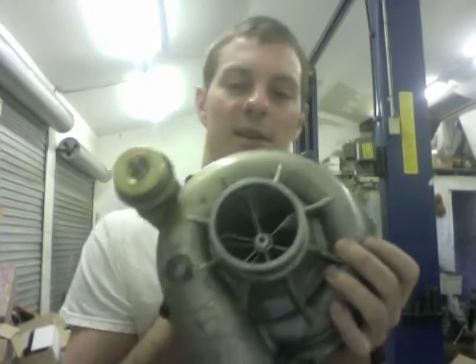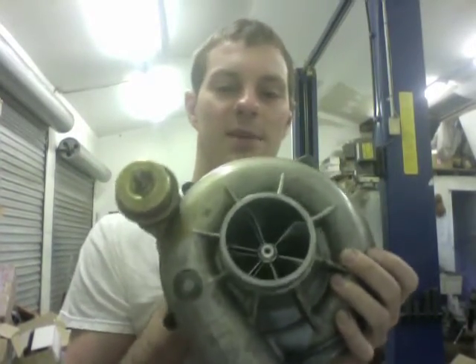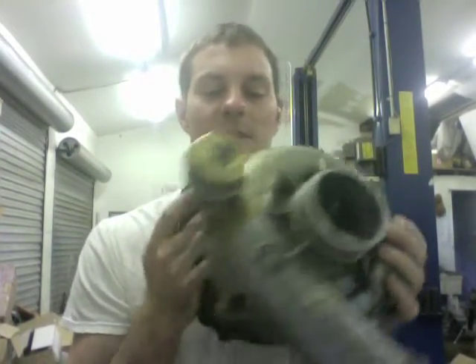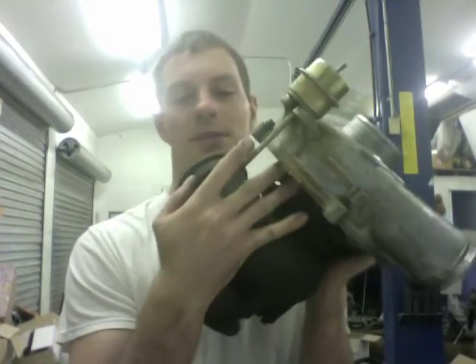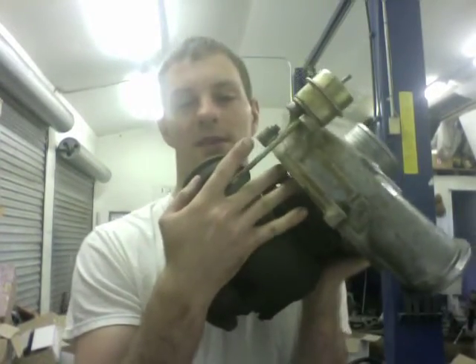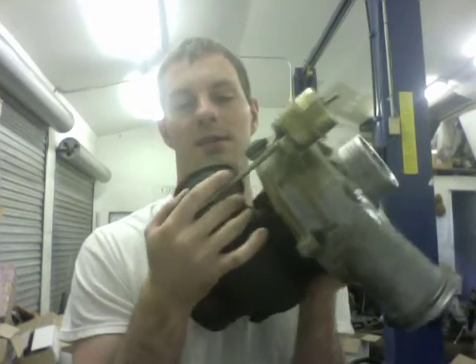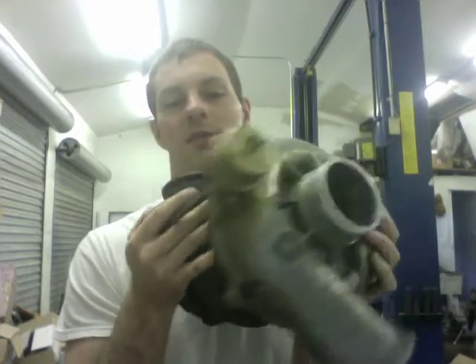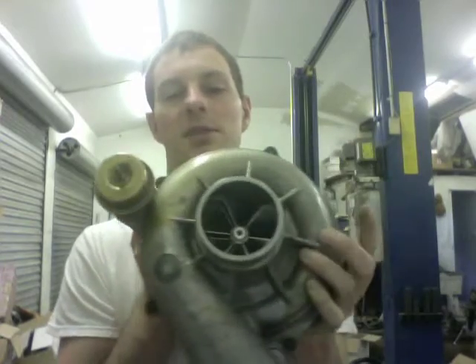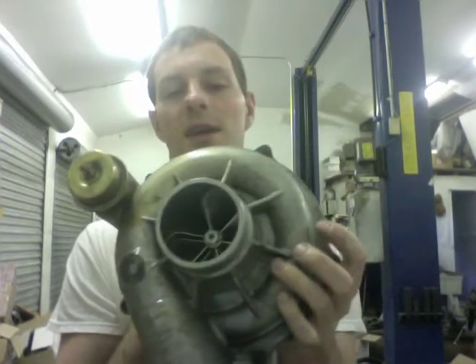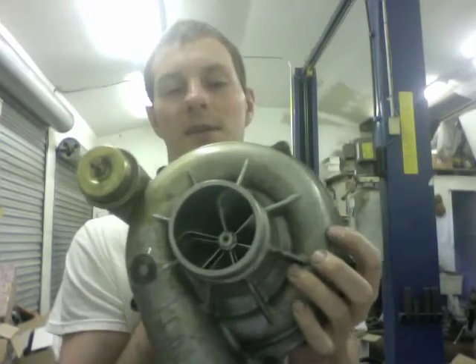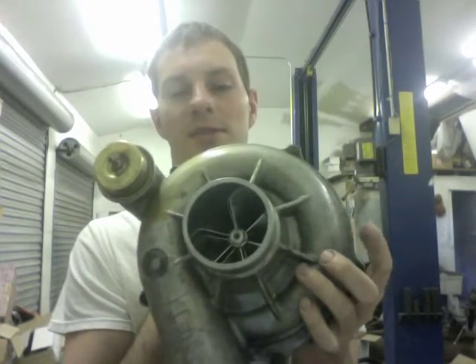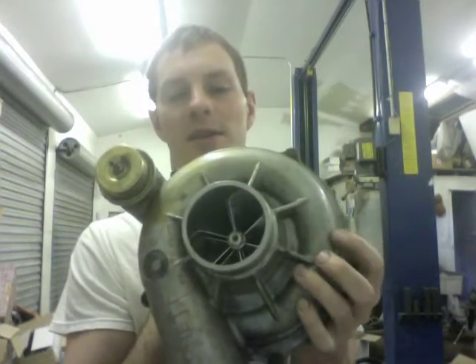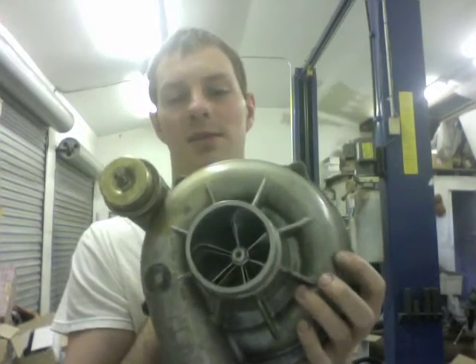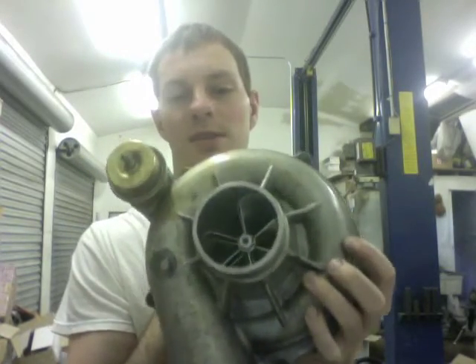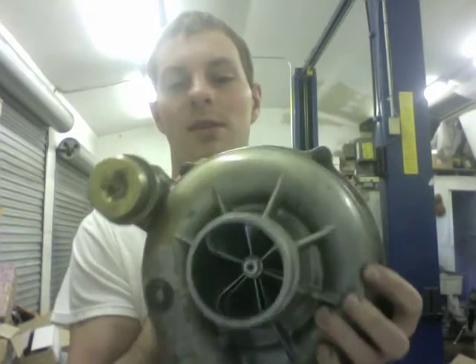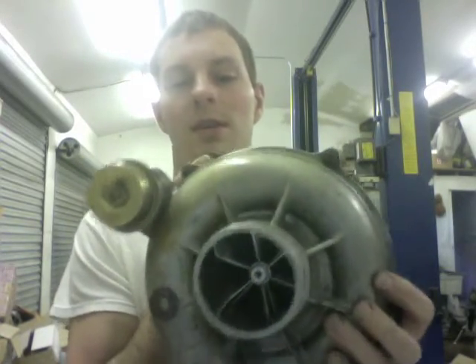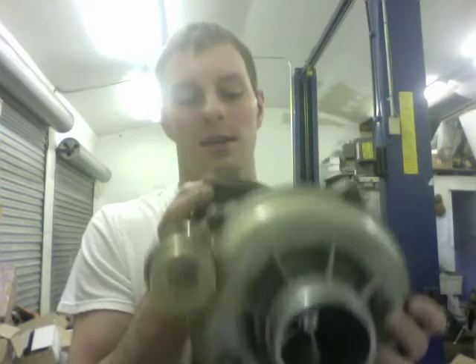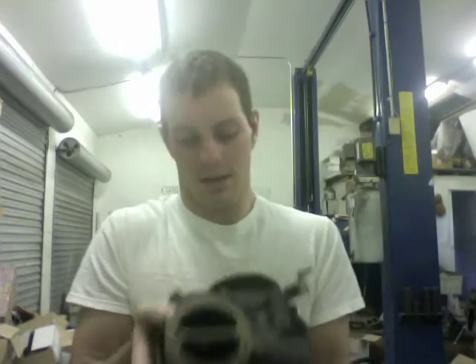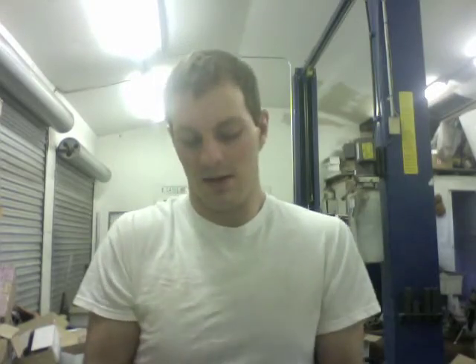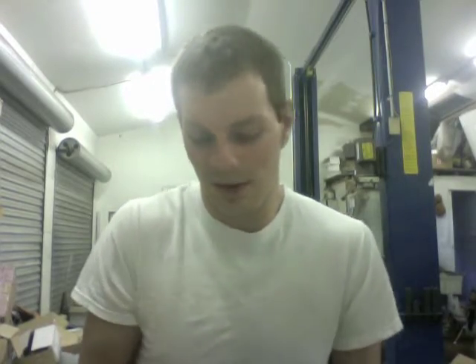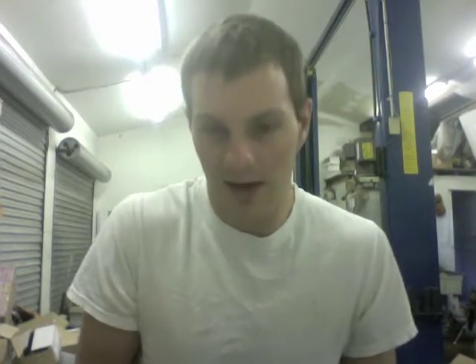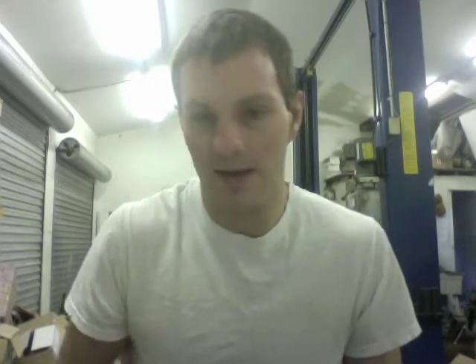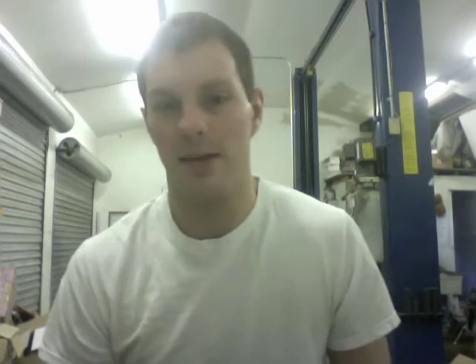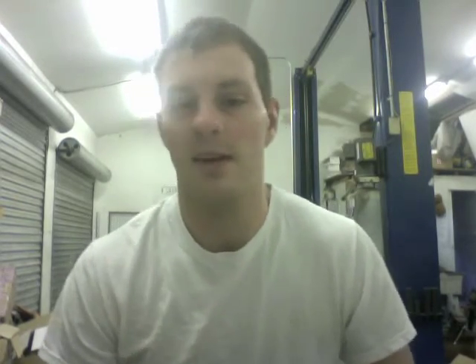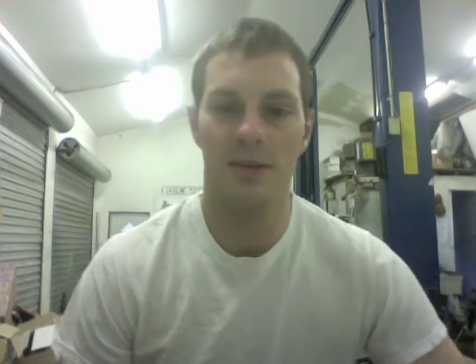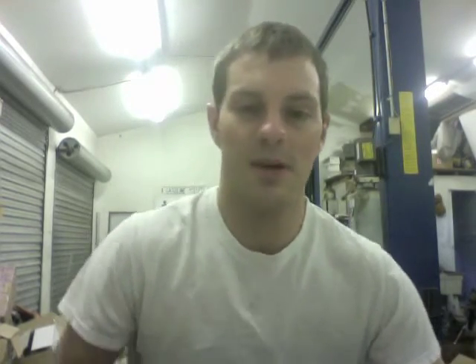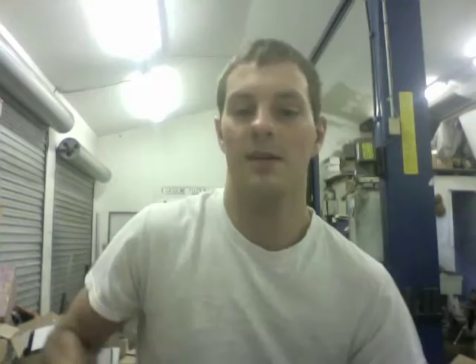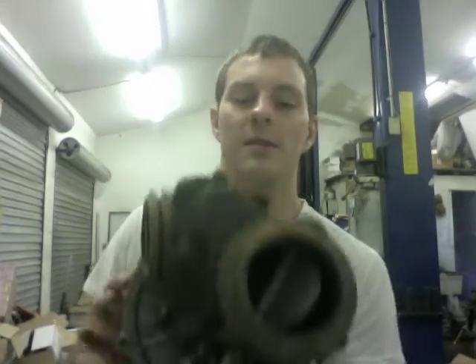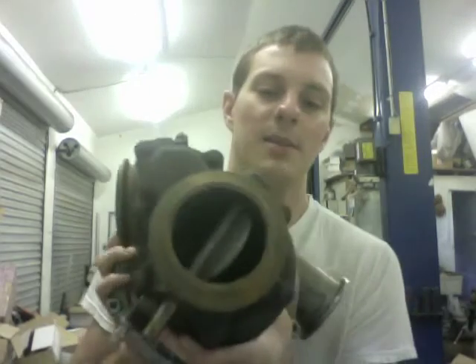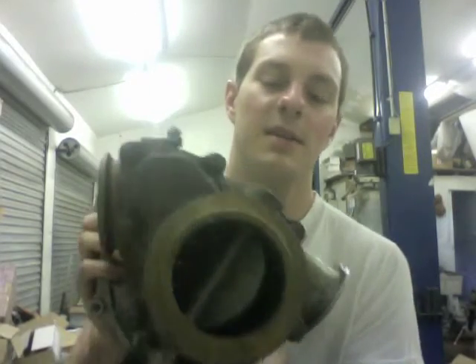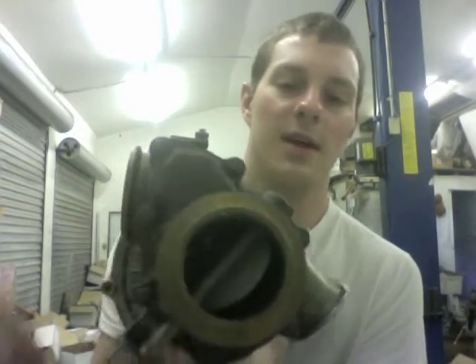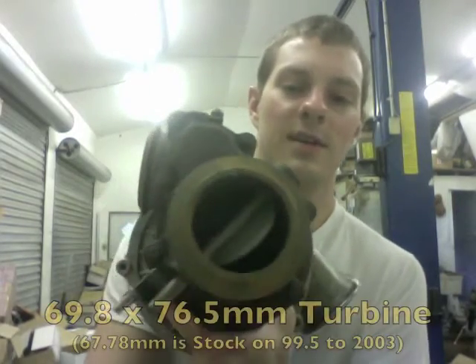For this install, the compressor plate has to be machined — that's on the back side for the ex-ducer wheel — and then the compressor housing has to be machined as well.